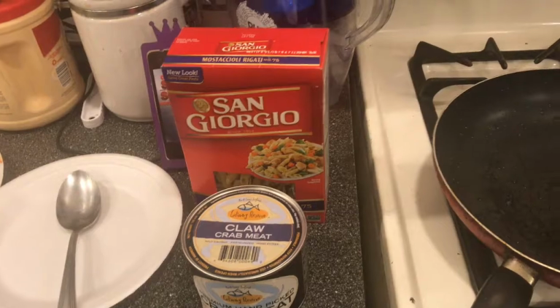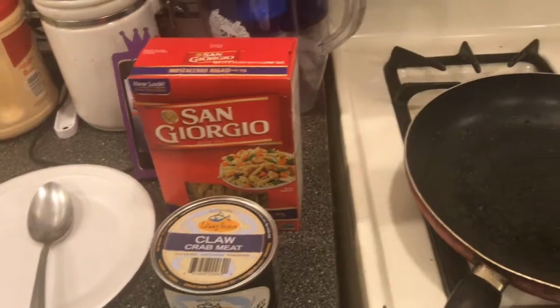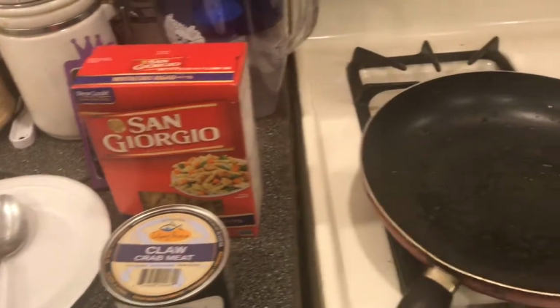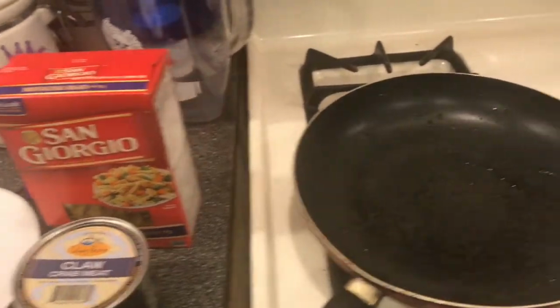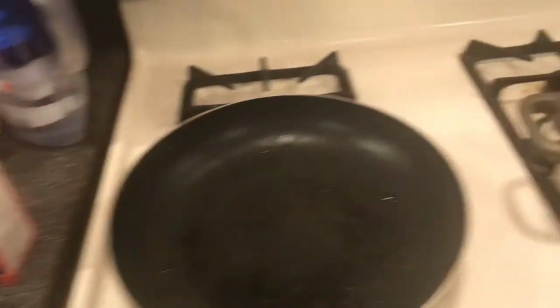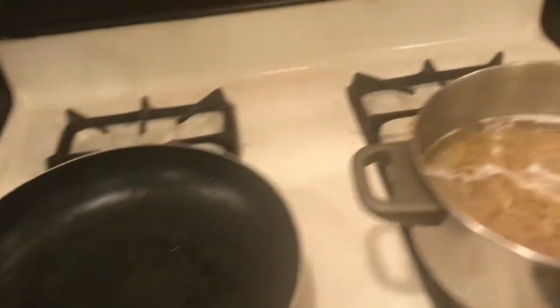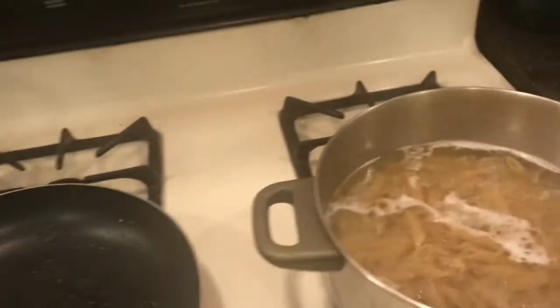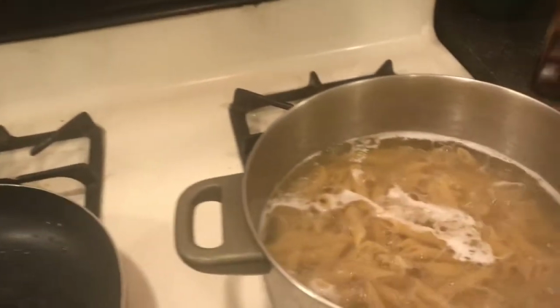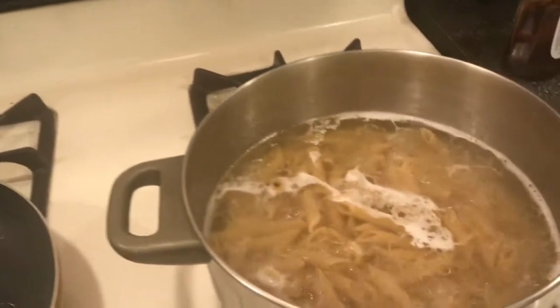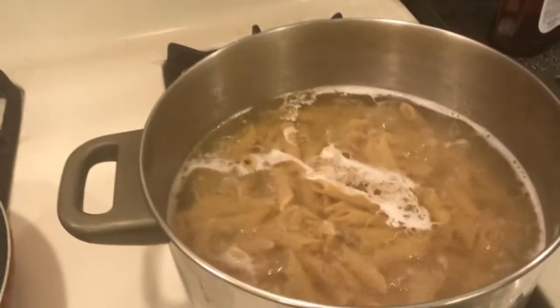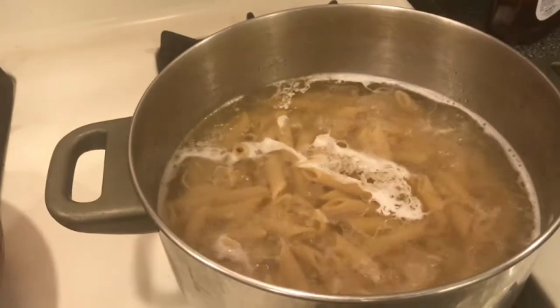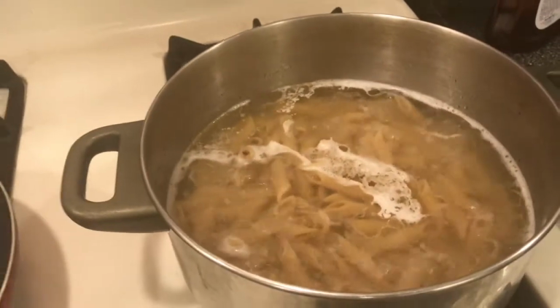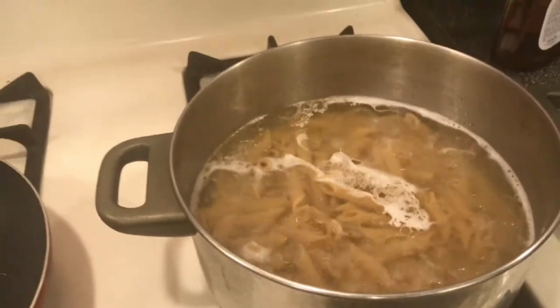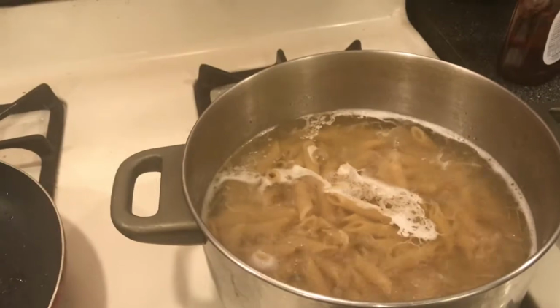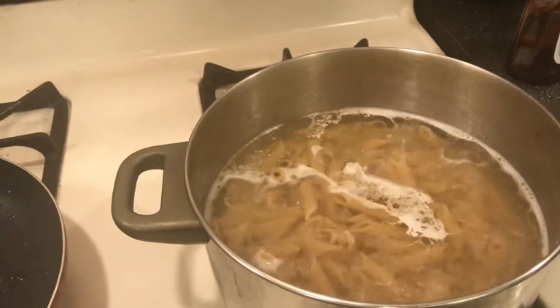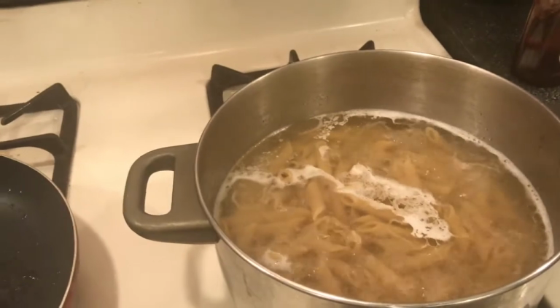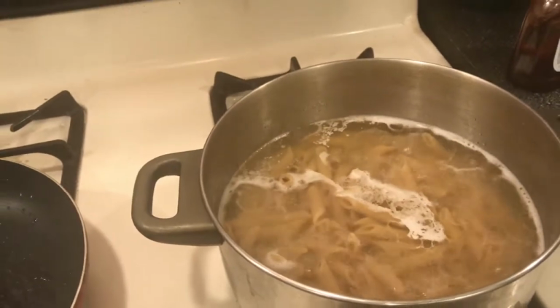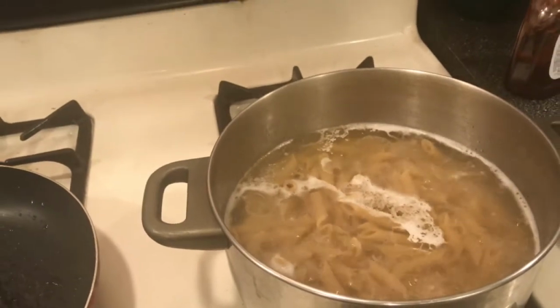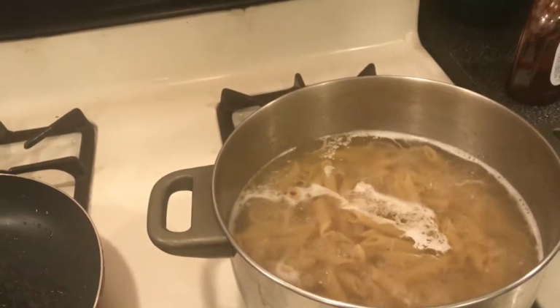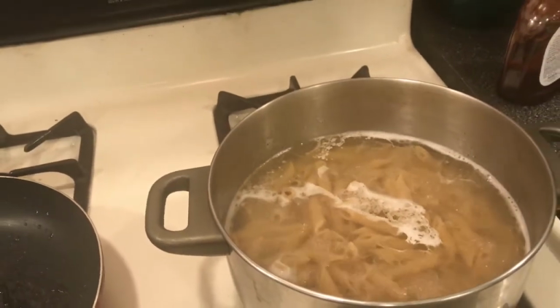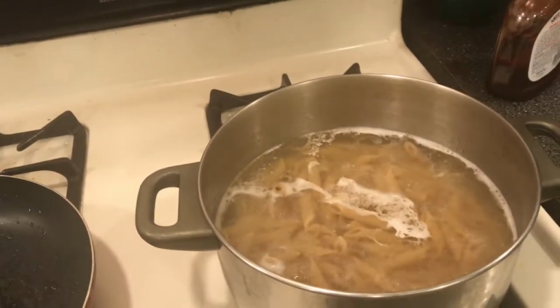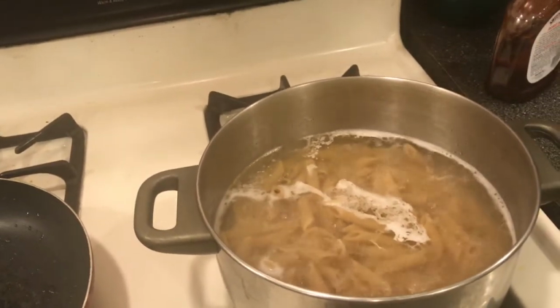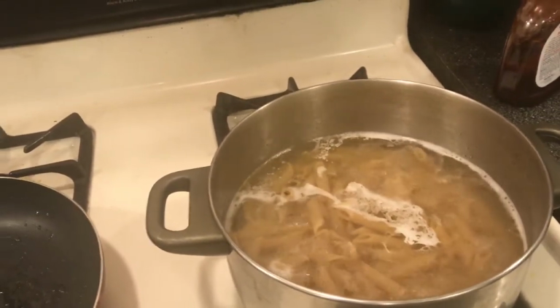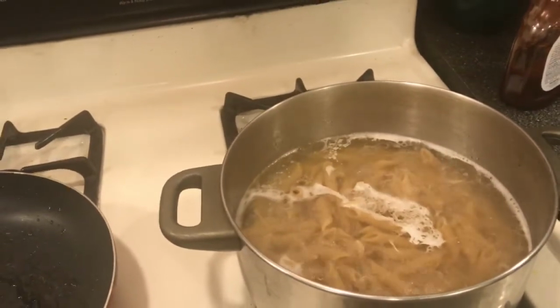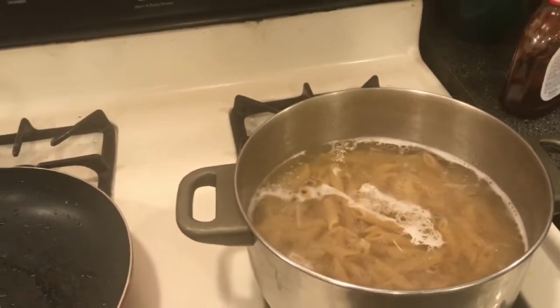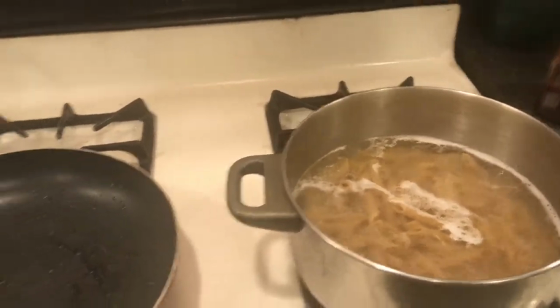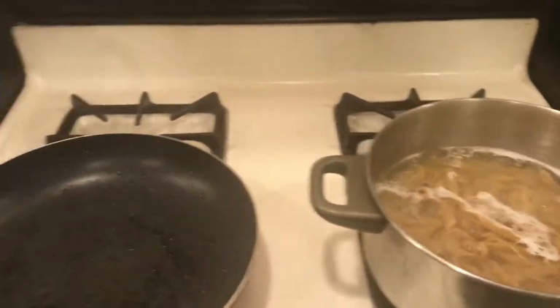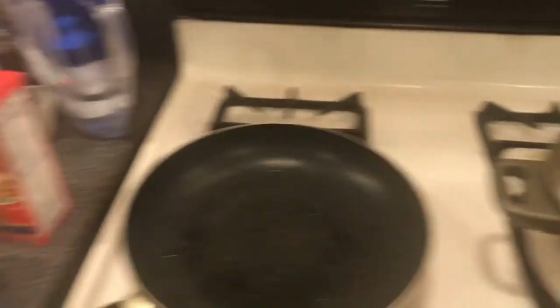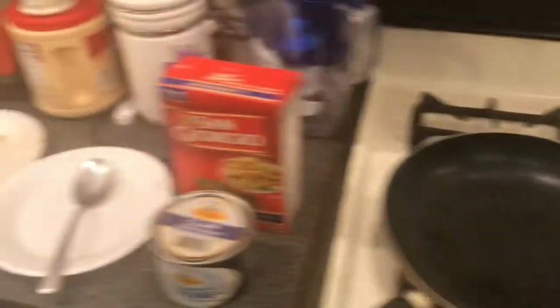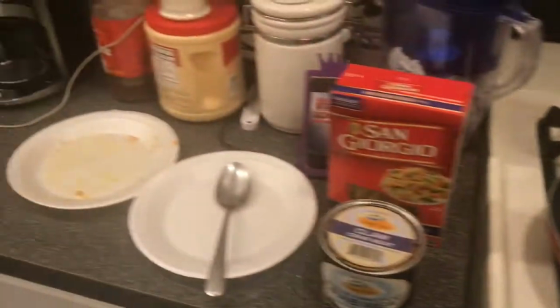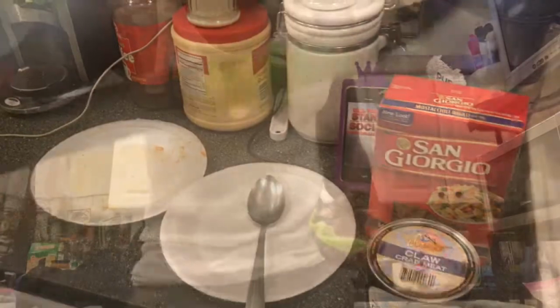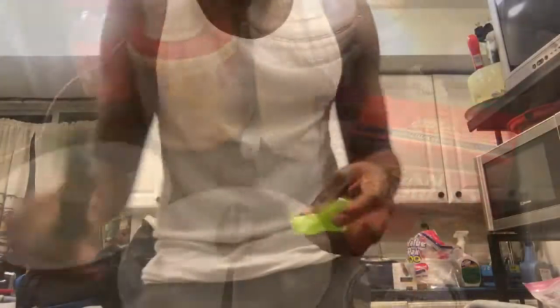The first thing you want to do is put your pasta noodles in the water with a little virgin olive oil and a little salt. Alright, get that done.